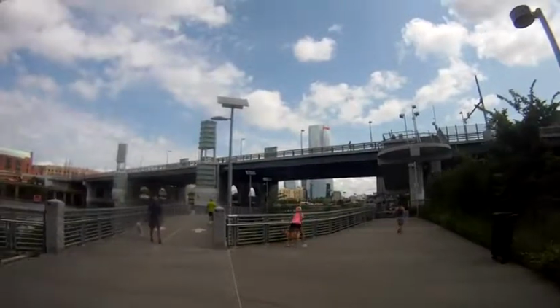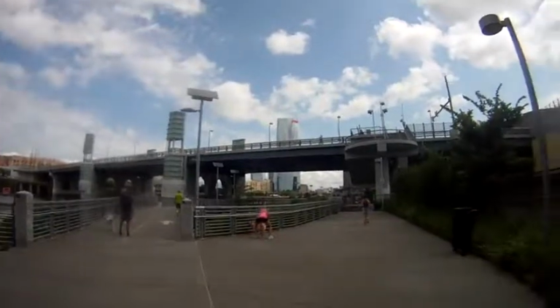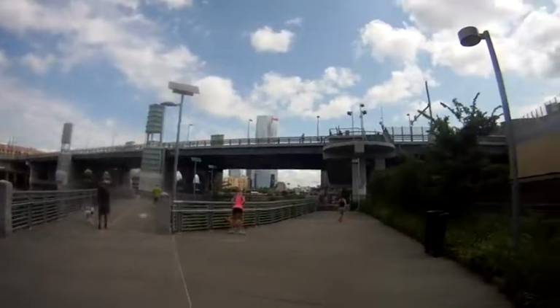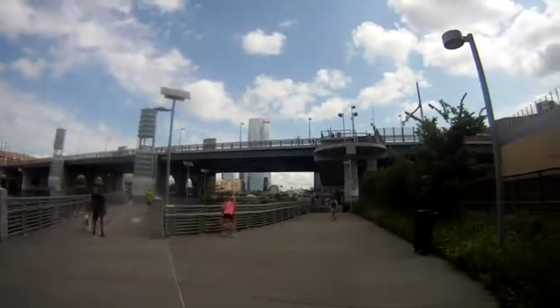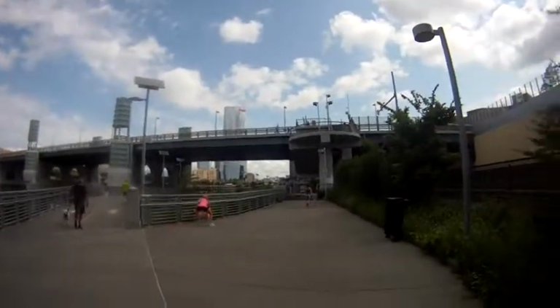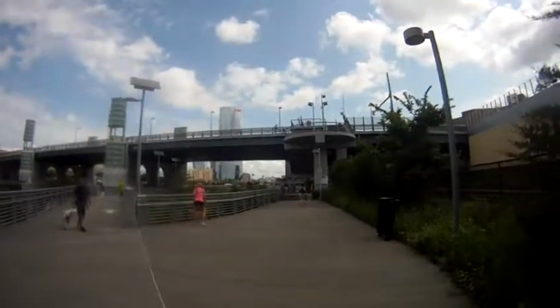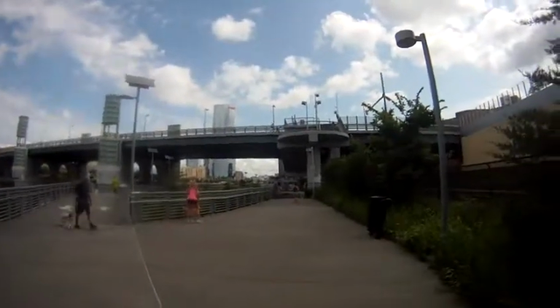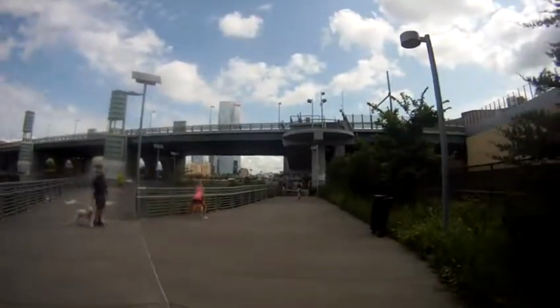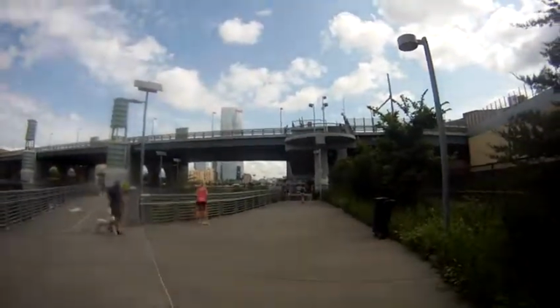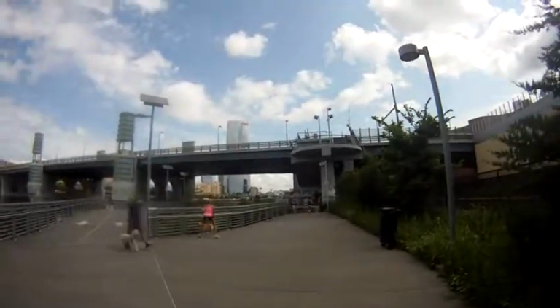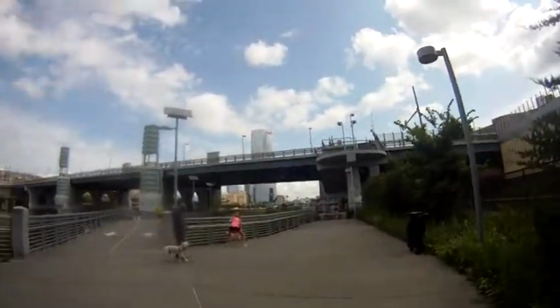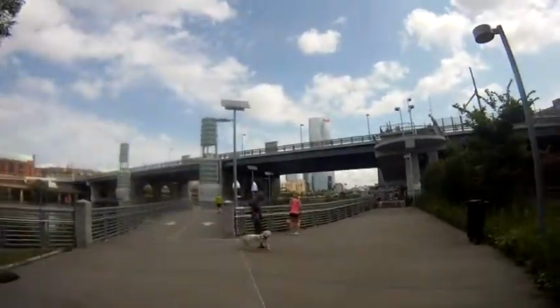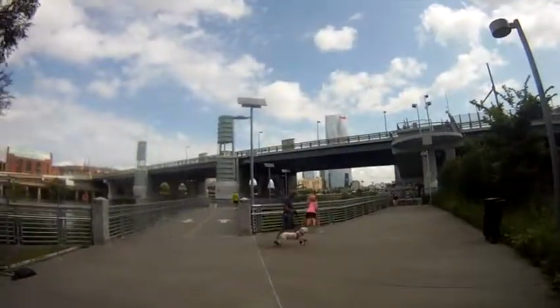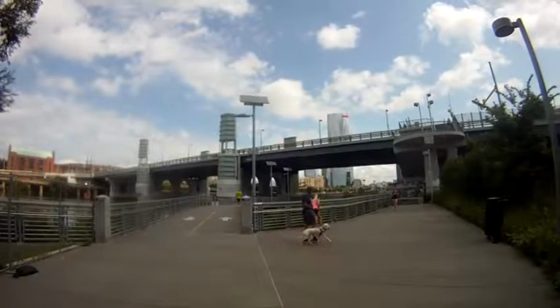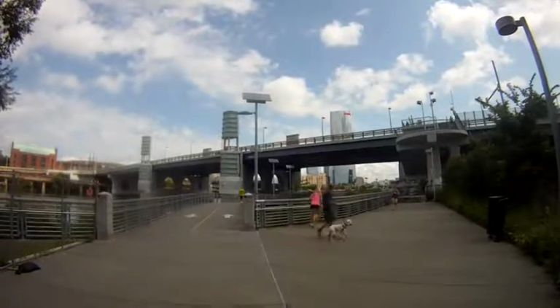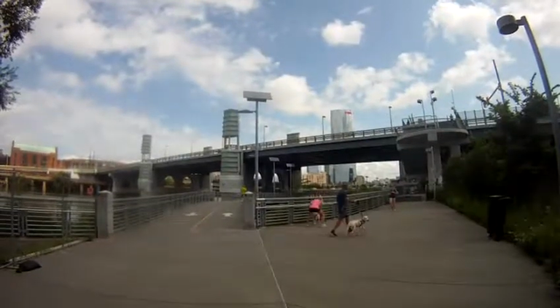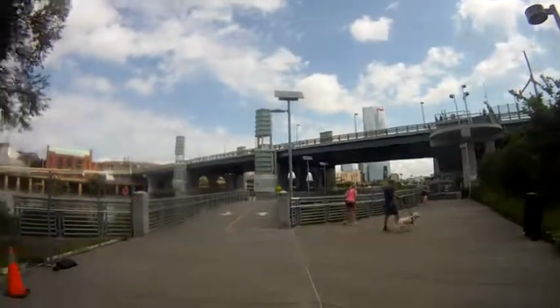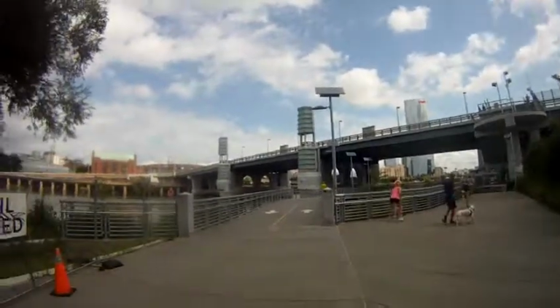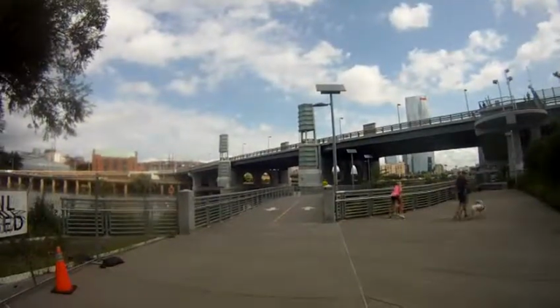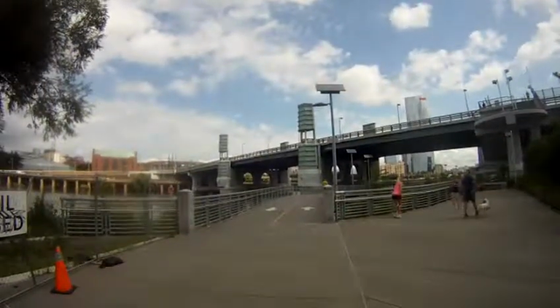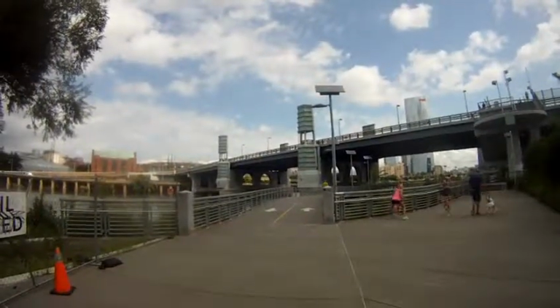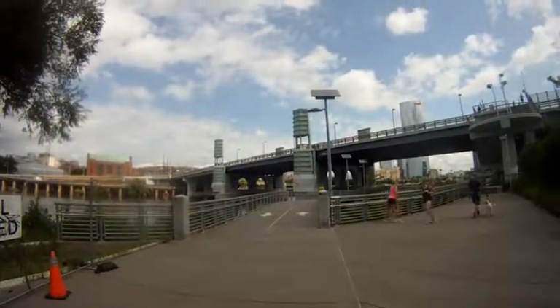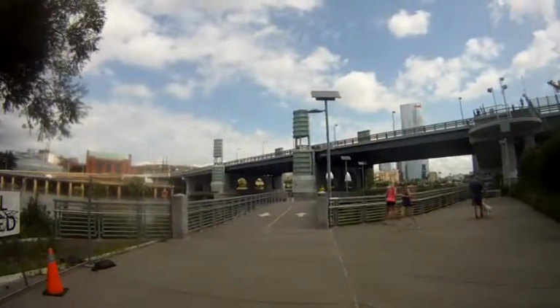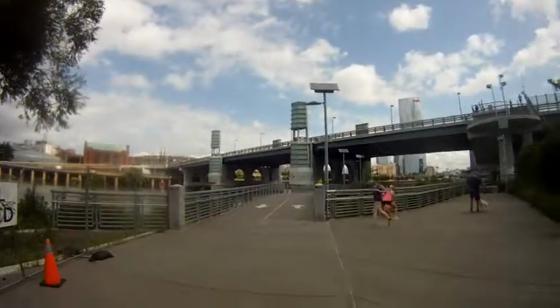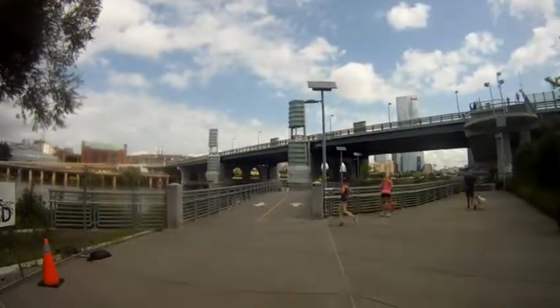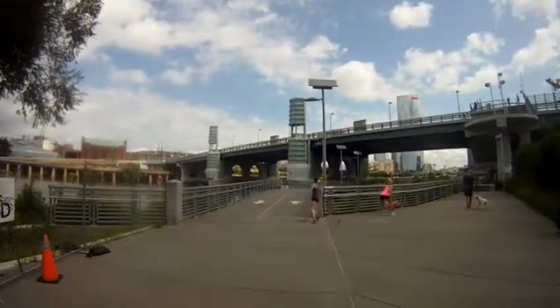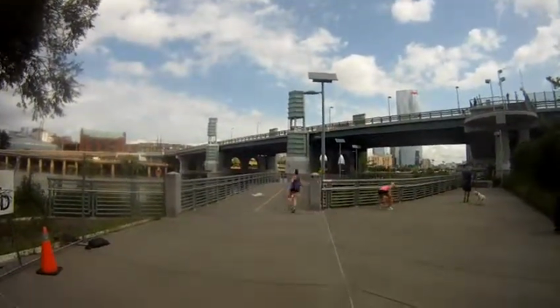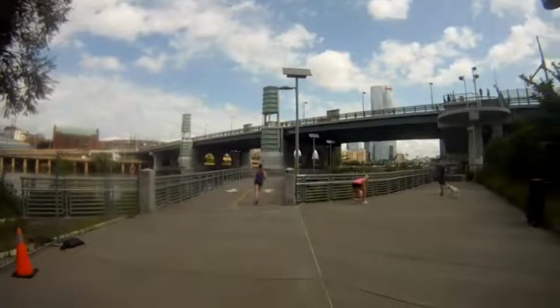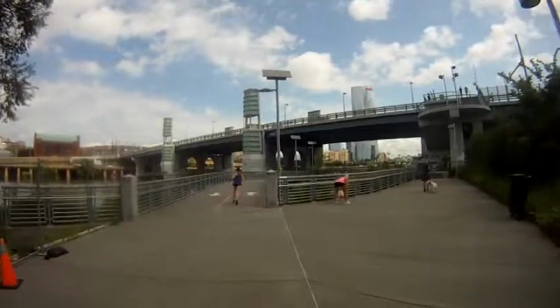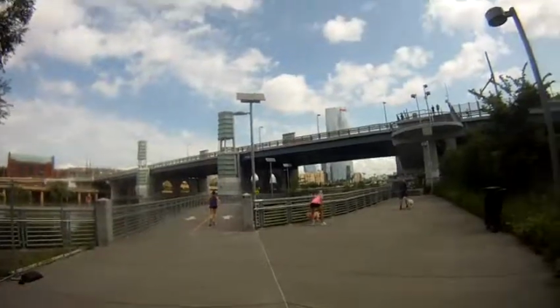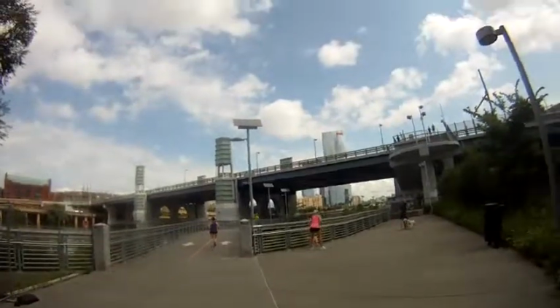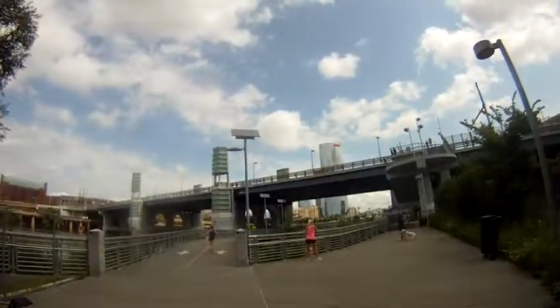Okay, I hope you enjoyed this short video of the Schuylkill River, Schuylkill Banks section. Thank you. Happy trails.